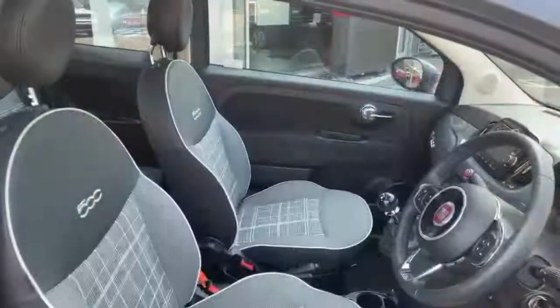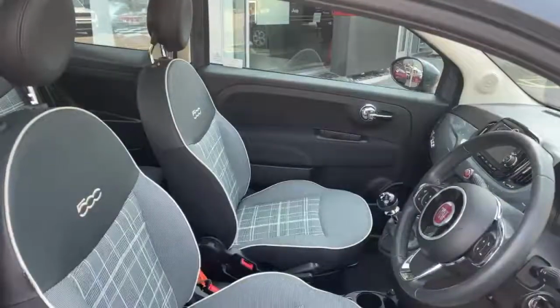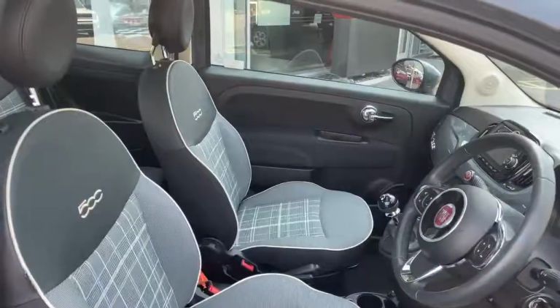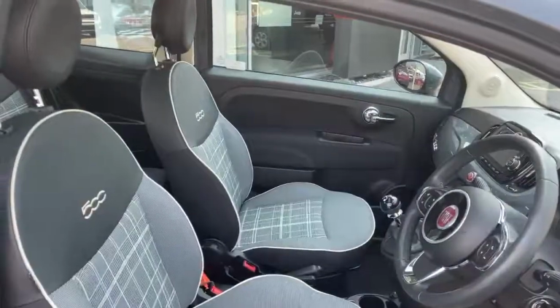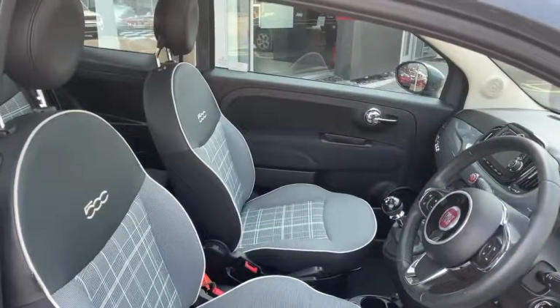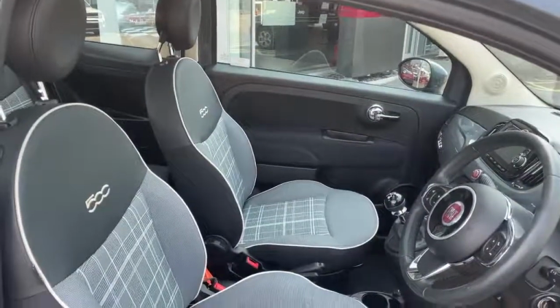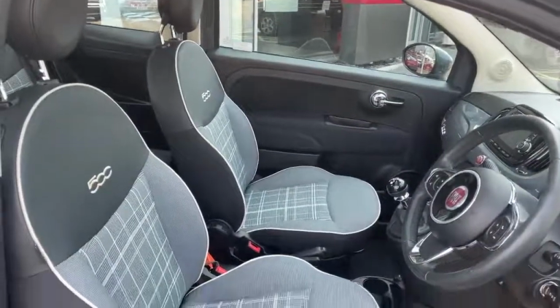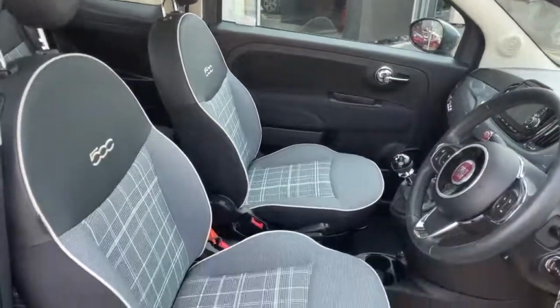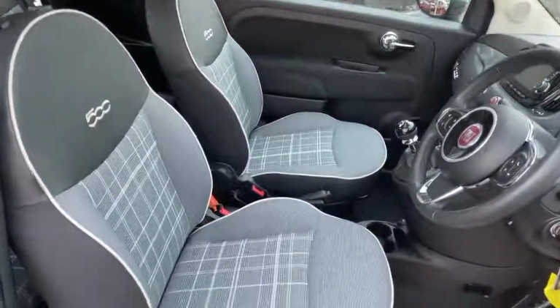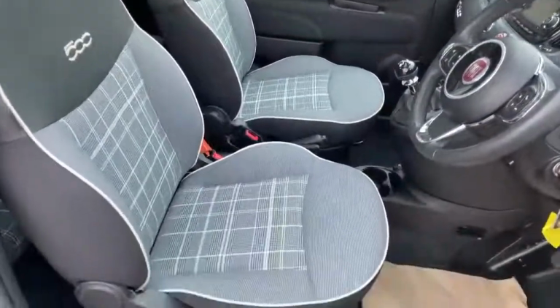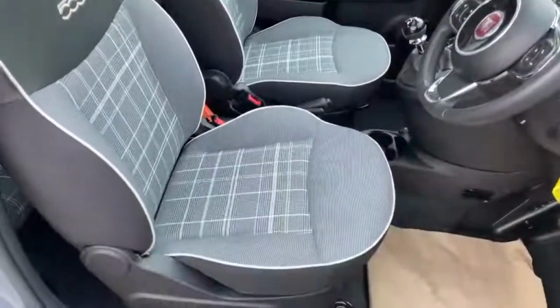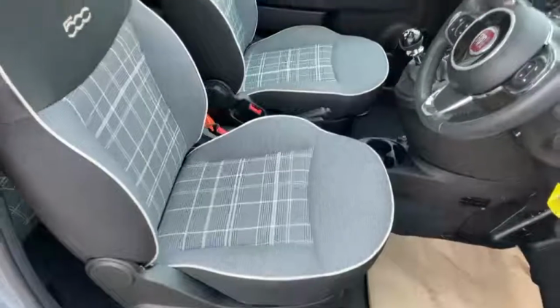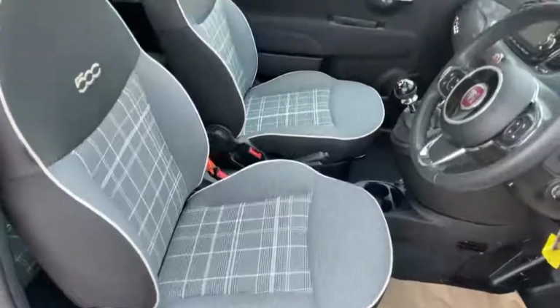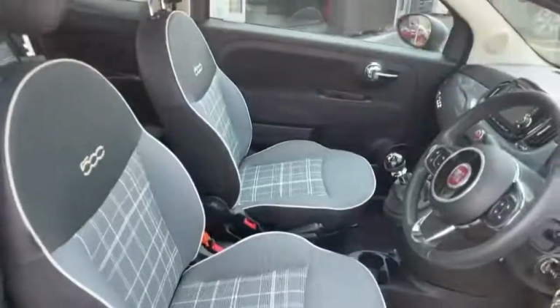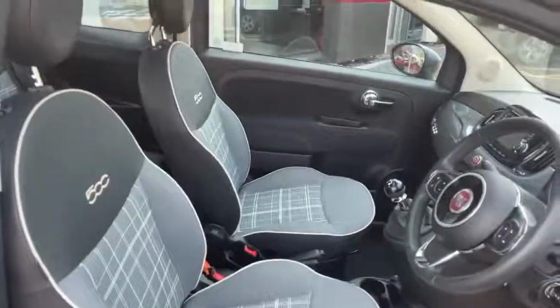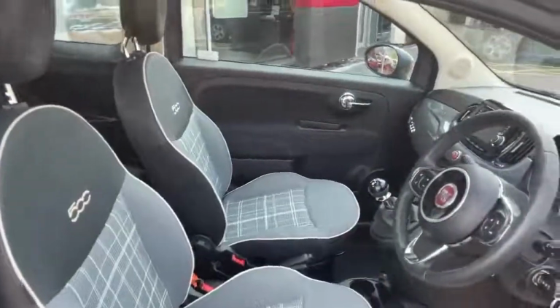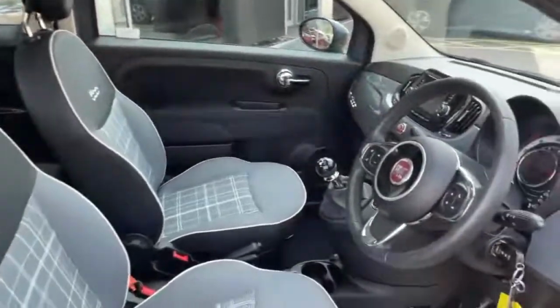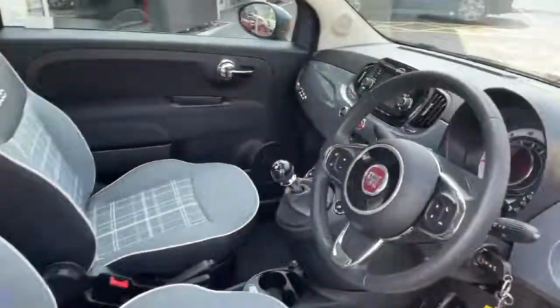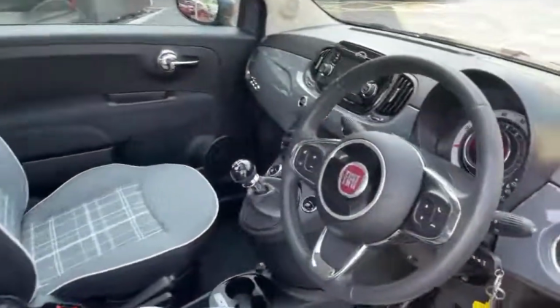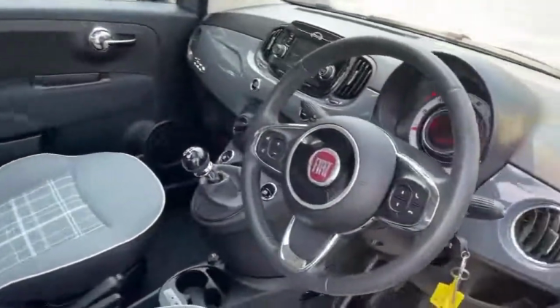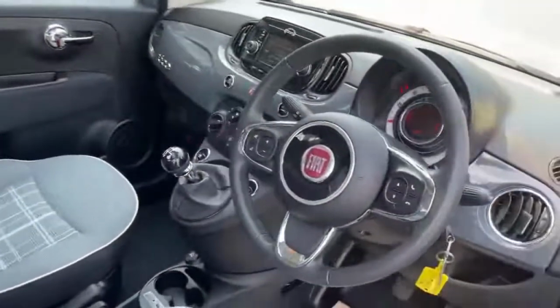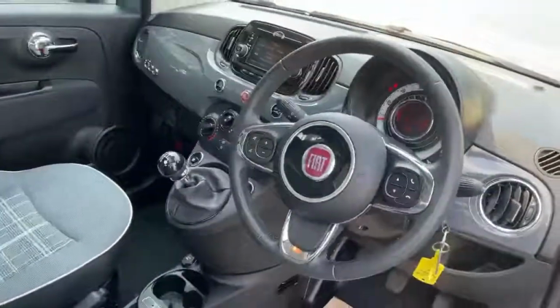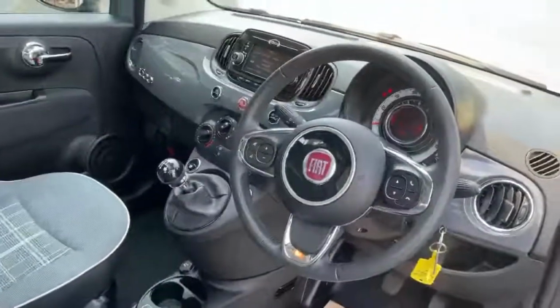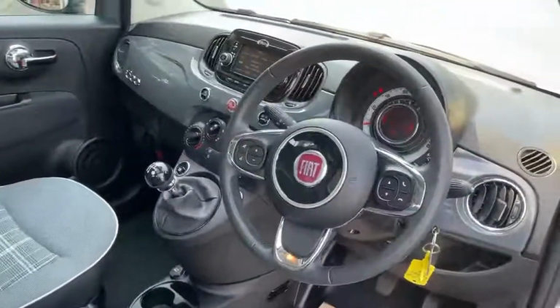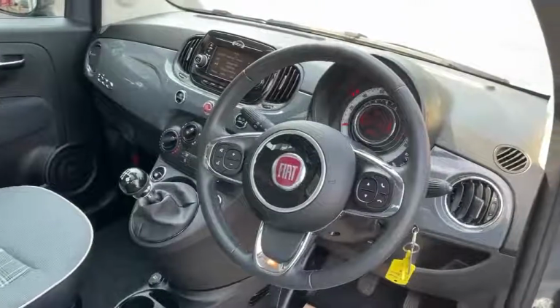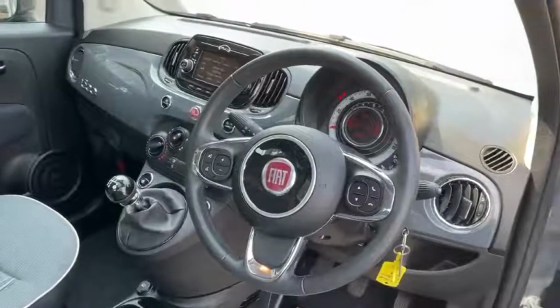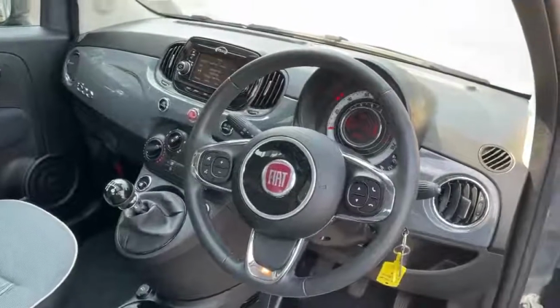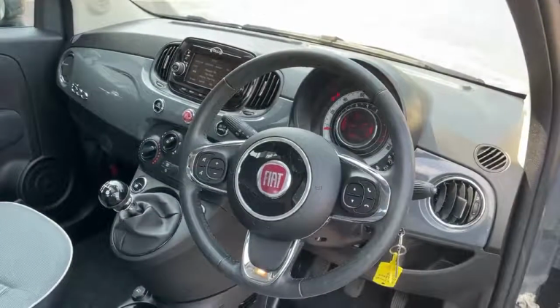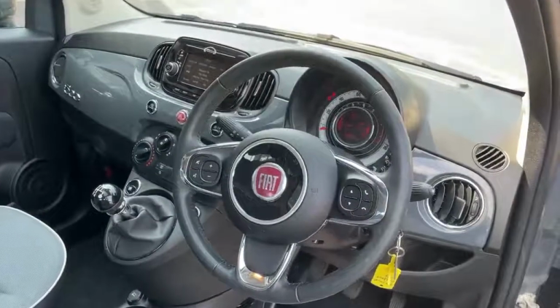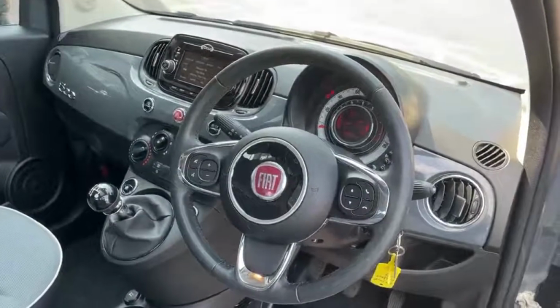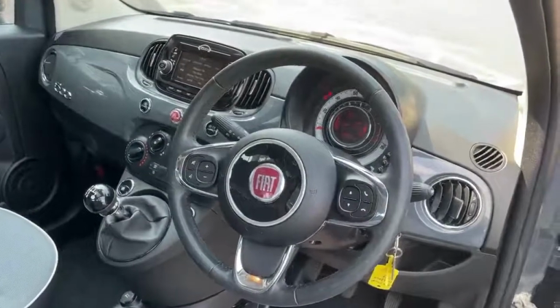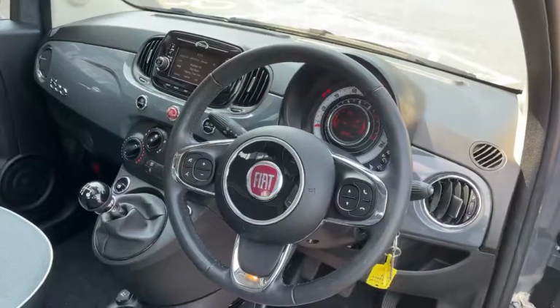In the interior we have the black ambience with white and grey check-in cloth seats, black leather steering wheel with chrome detailing and controls for the phone, Bluetooth, volume and voice control.